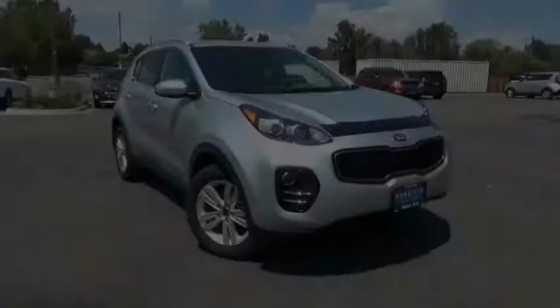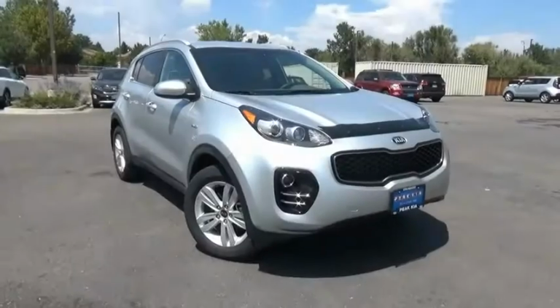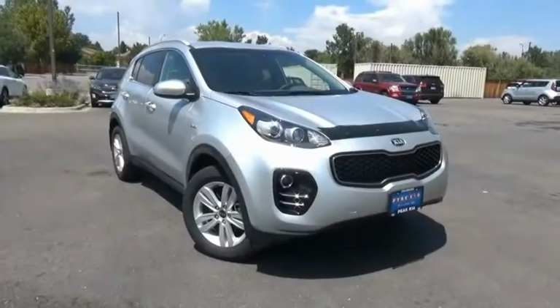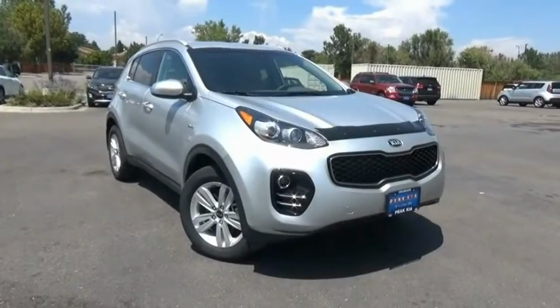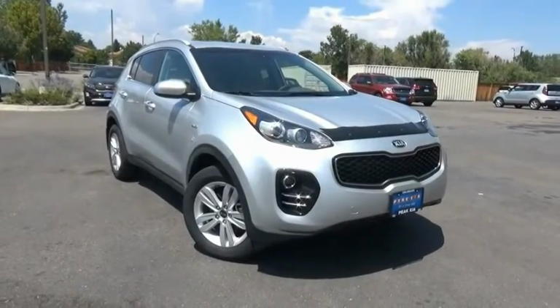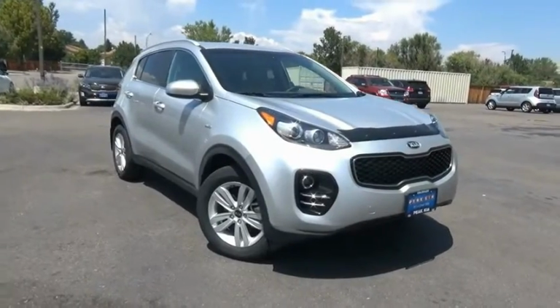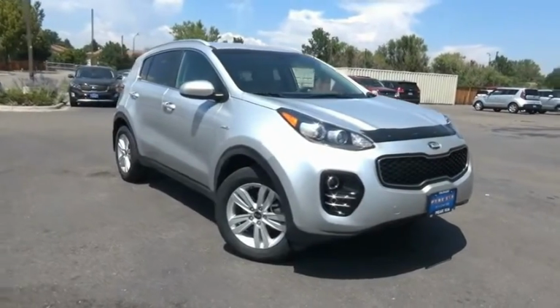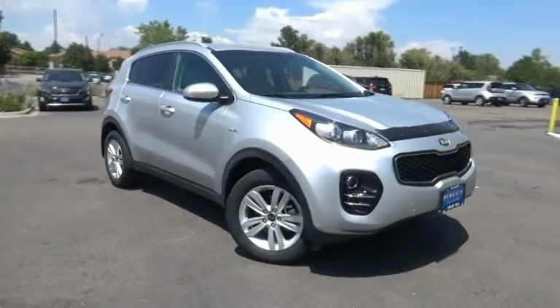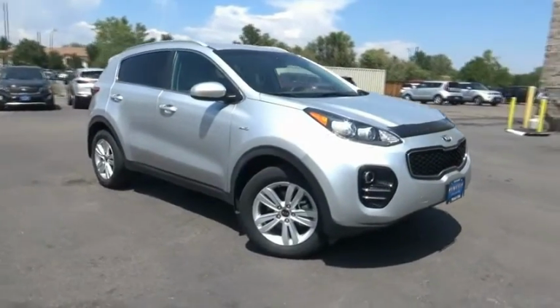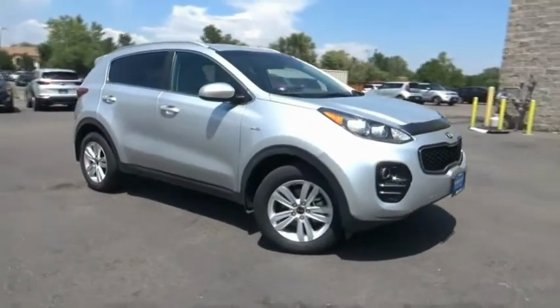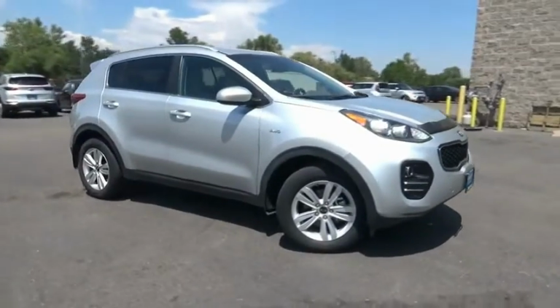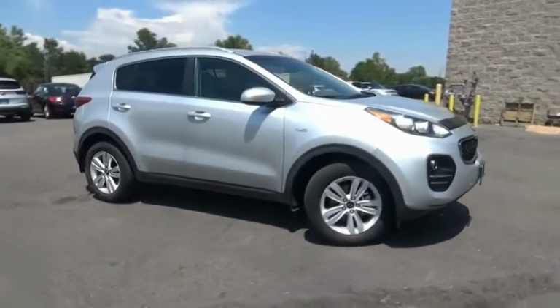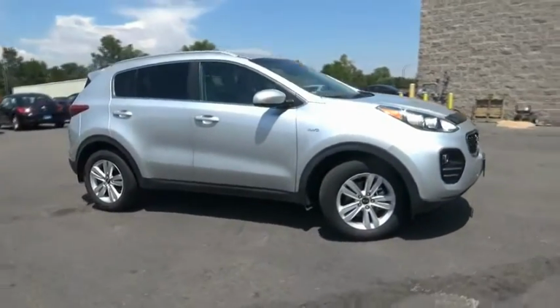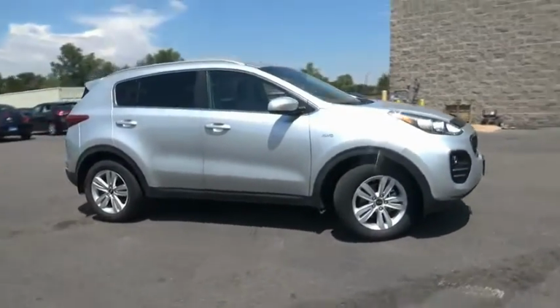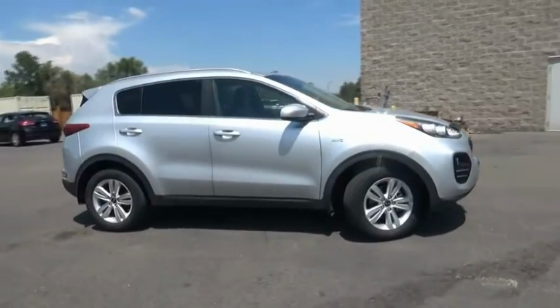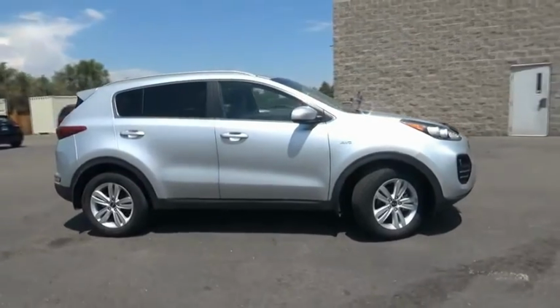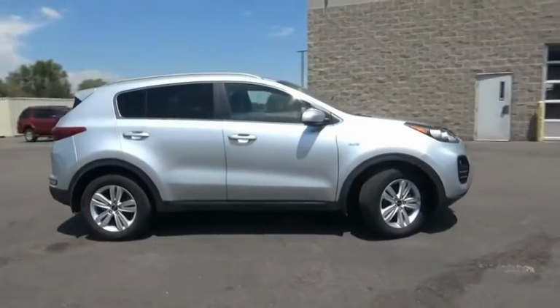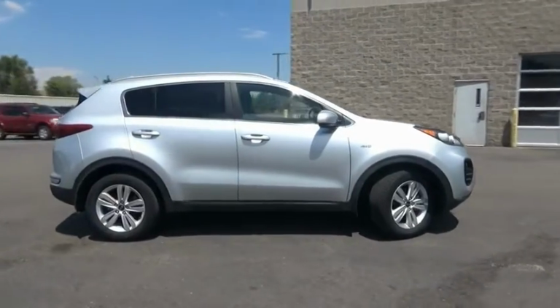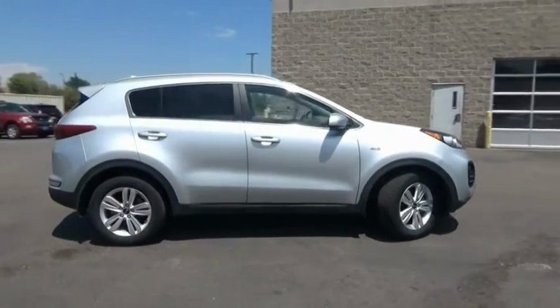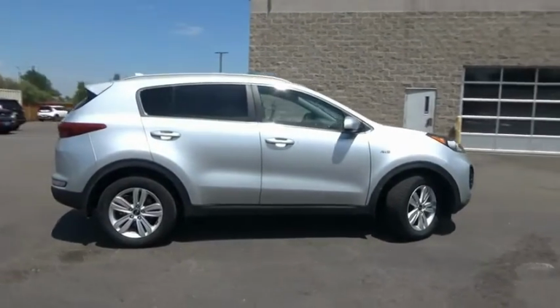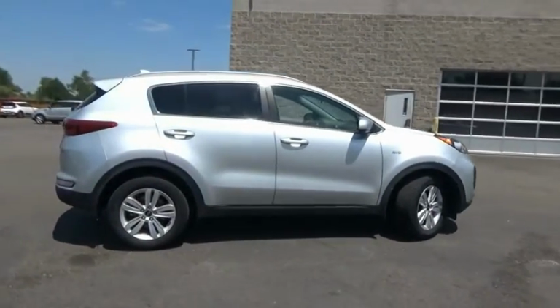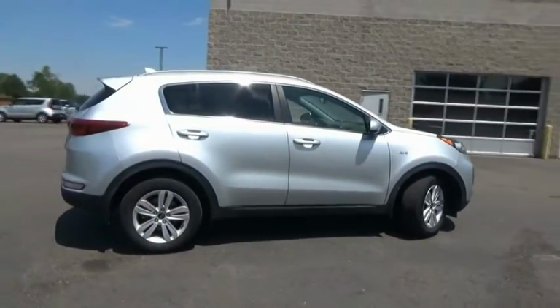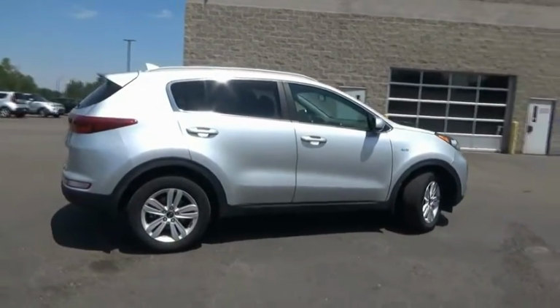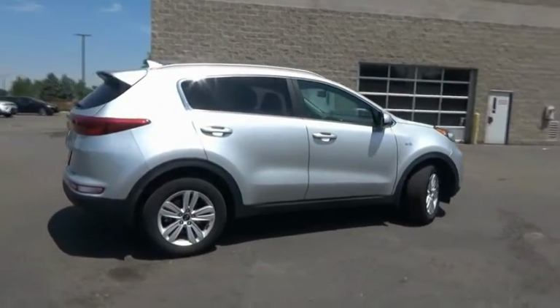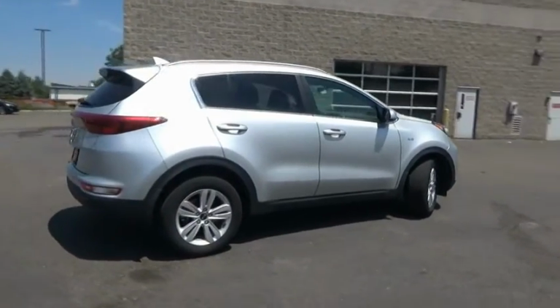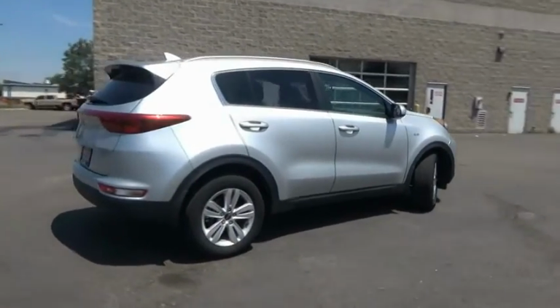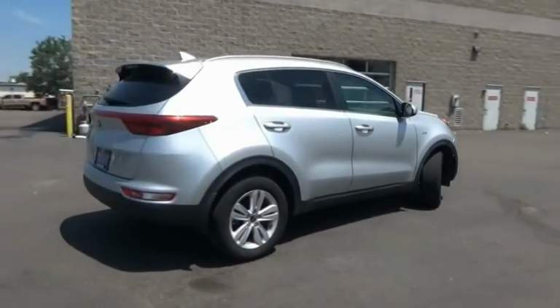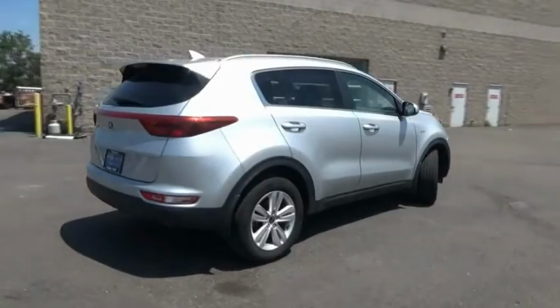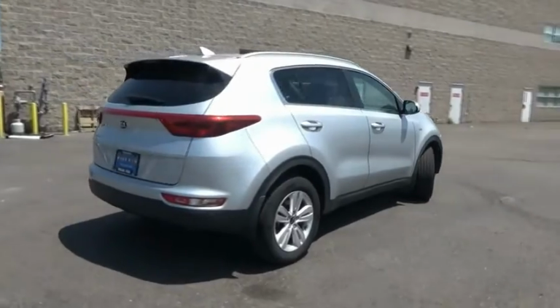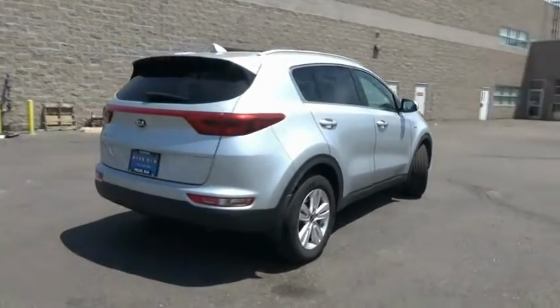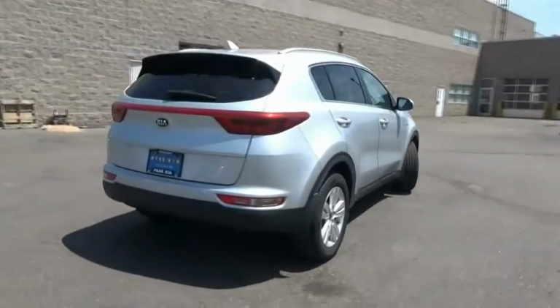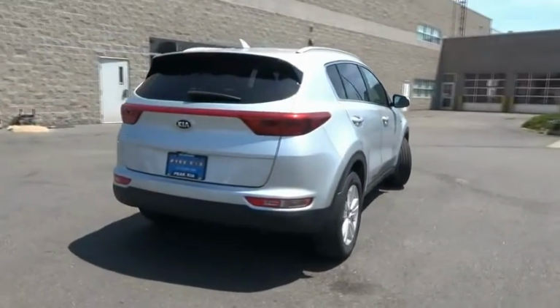Take a ride in the 2017 Sportage. With its sleek and stylish exterior and its roomy, feature-laden interior, the Sportage both looks good and performs well on the road.